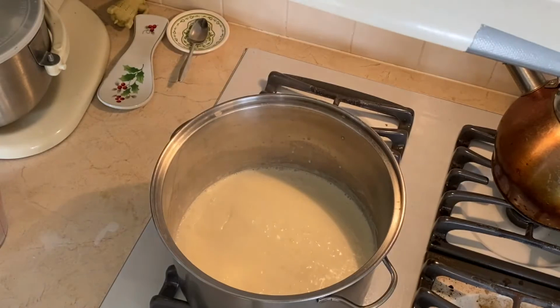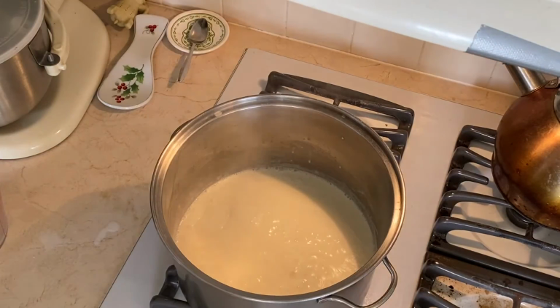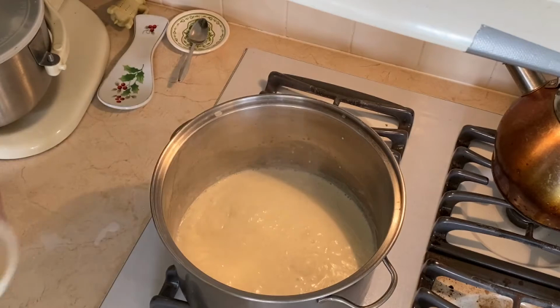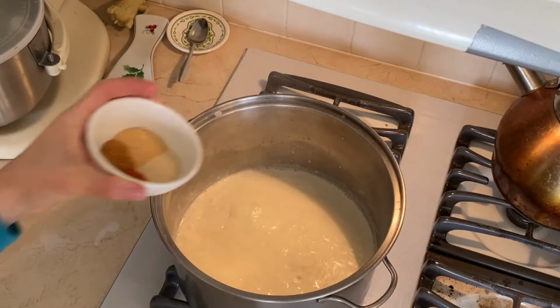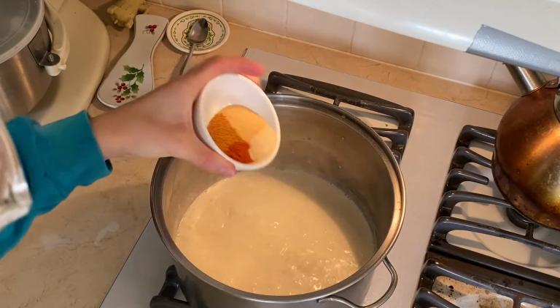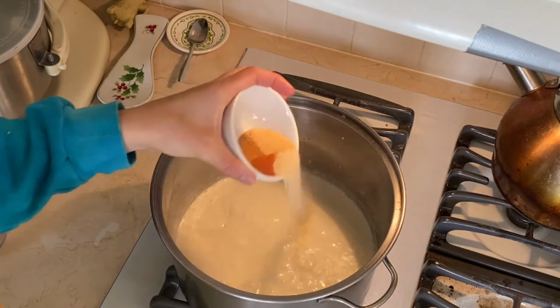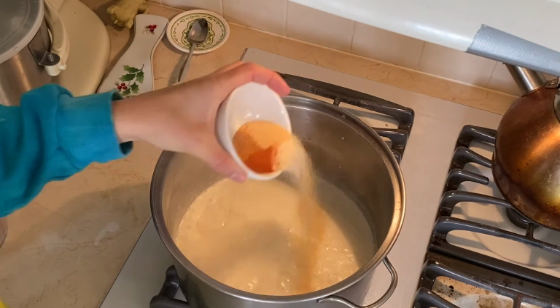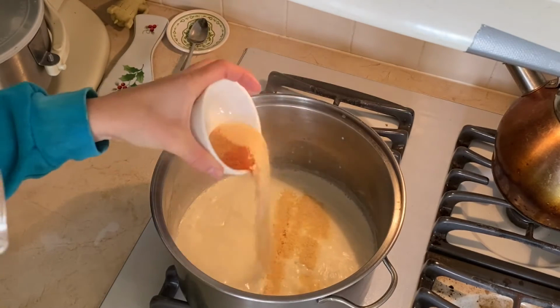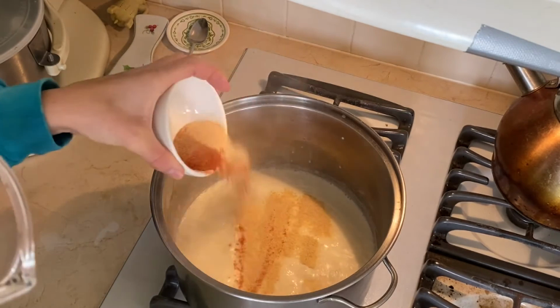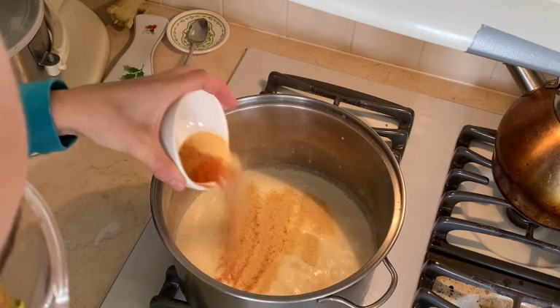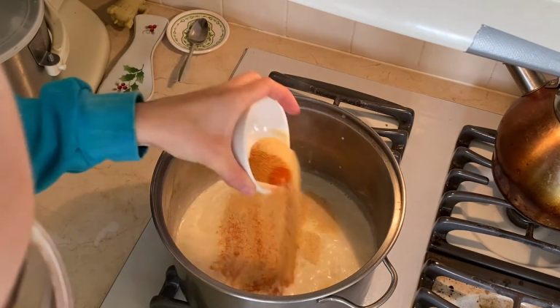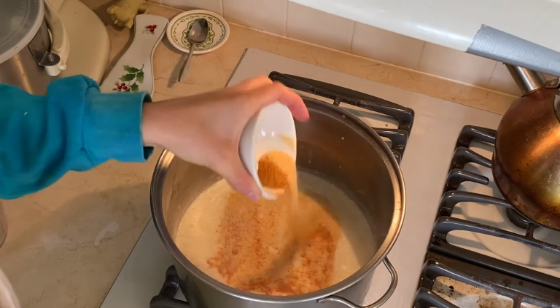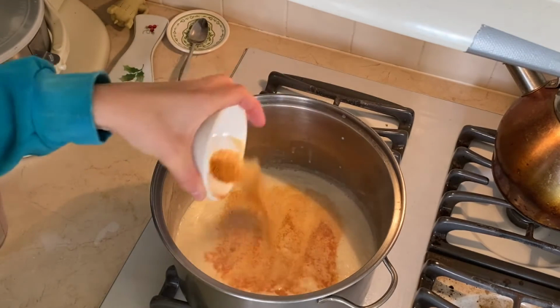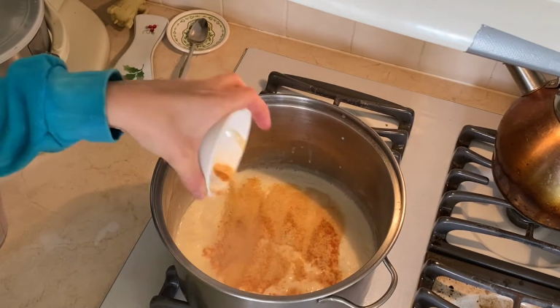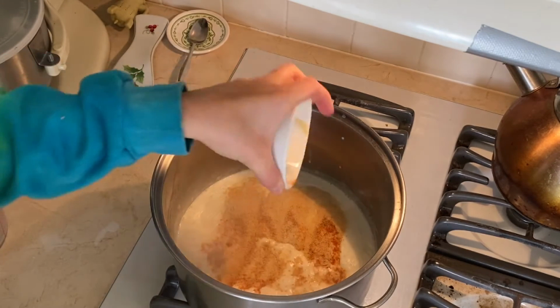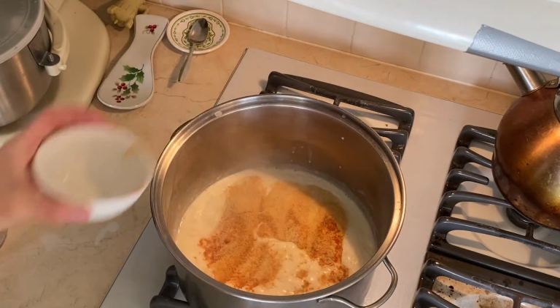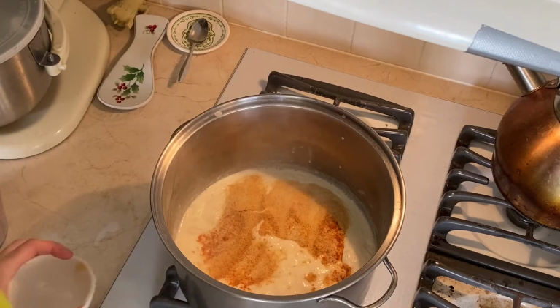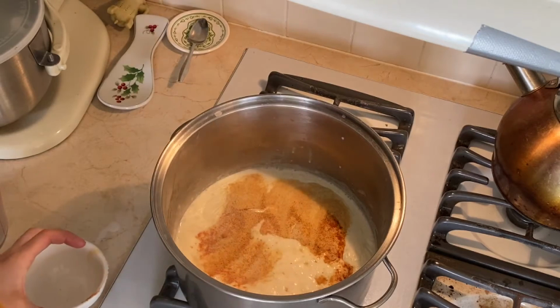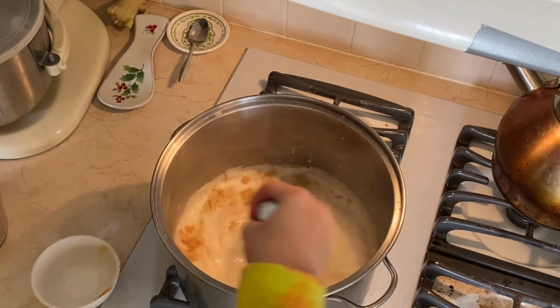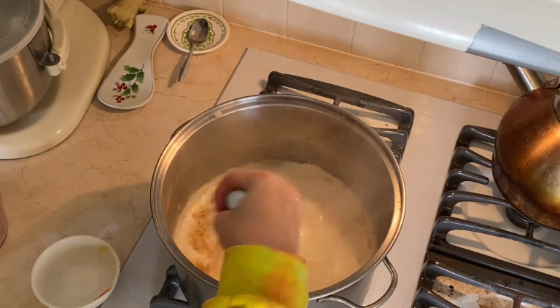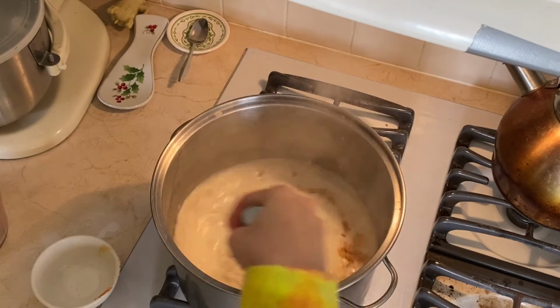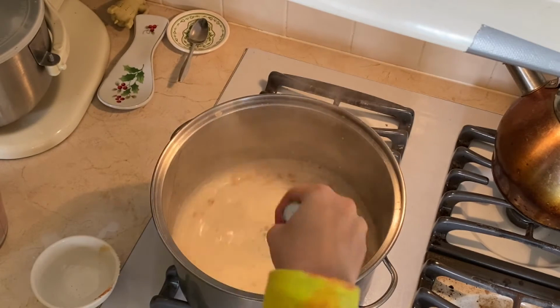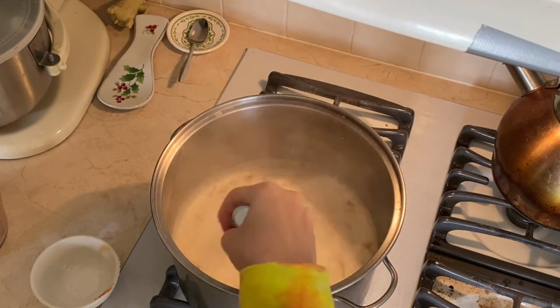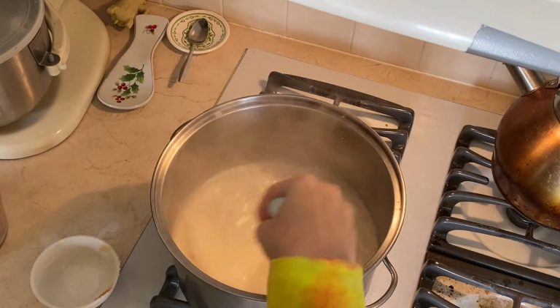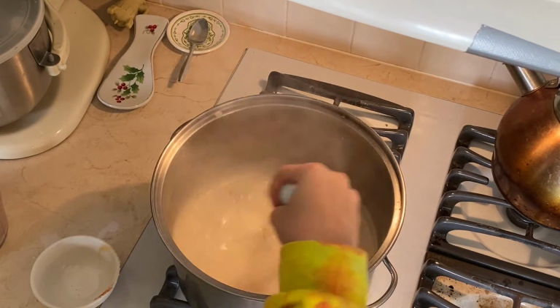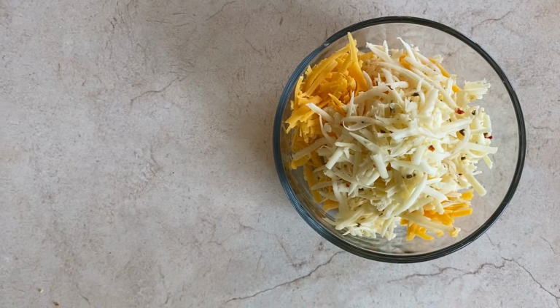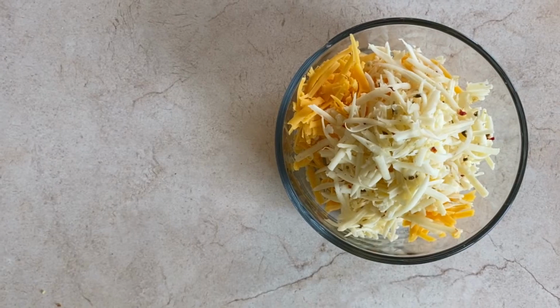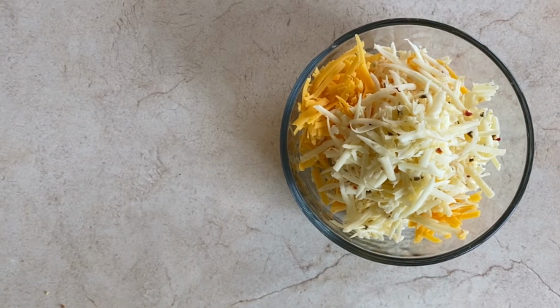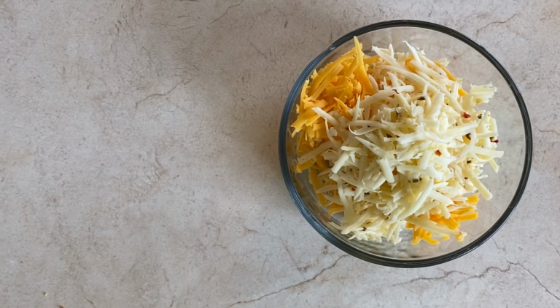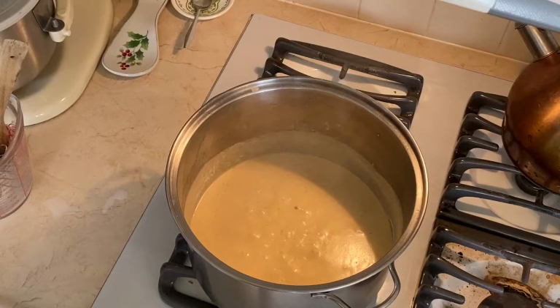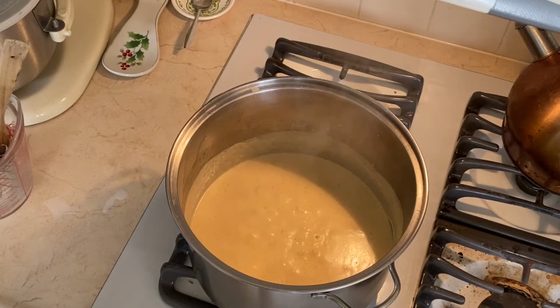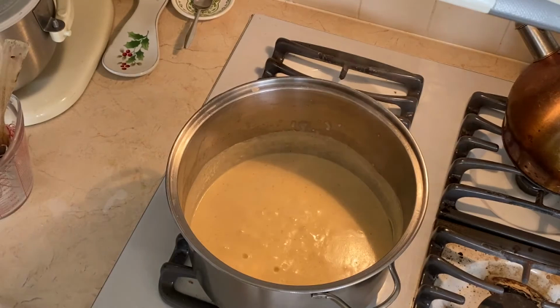I have here garlic powder, onion powder, curly seasoning, and cayenne pepper. I like my mac and cheese a little spicy, so I added a little bit more cayenne pepper.